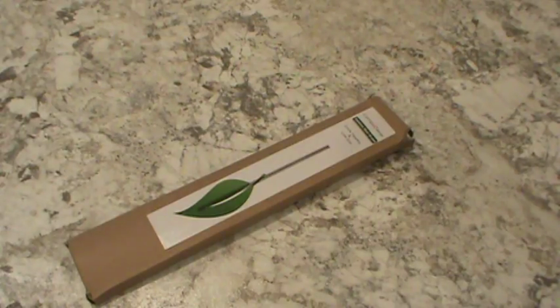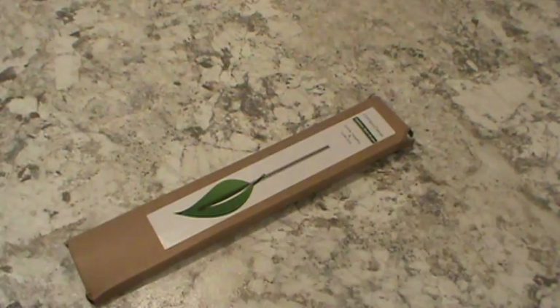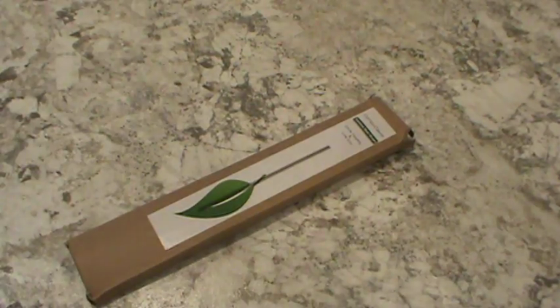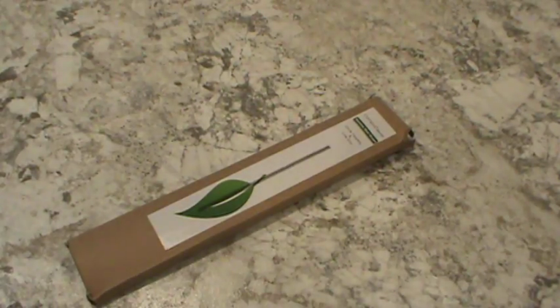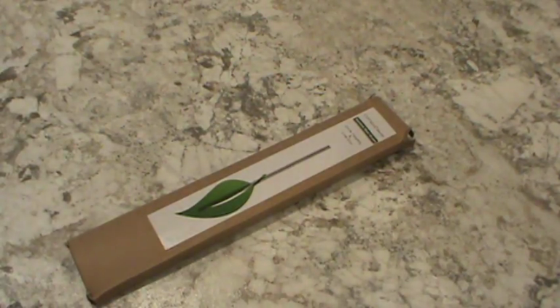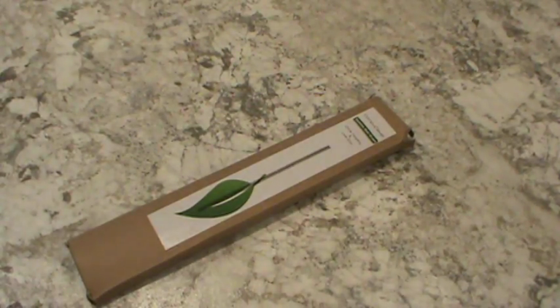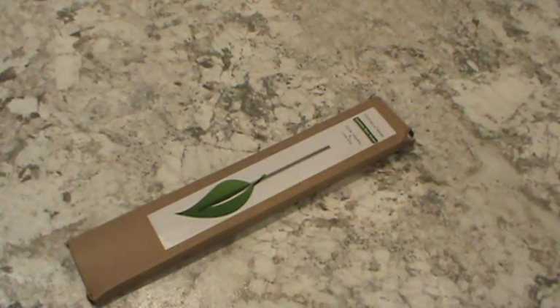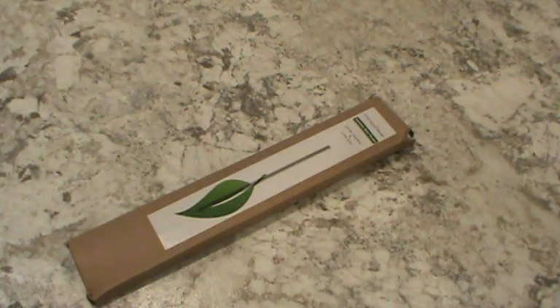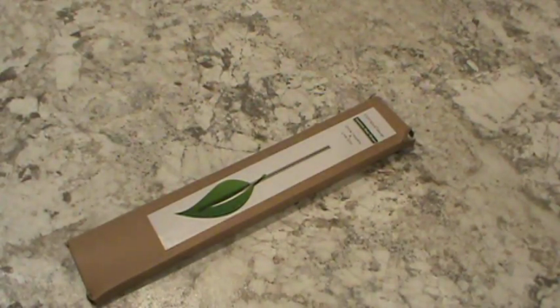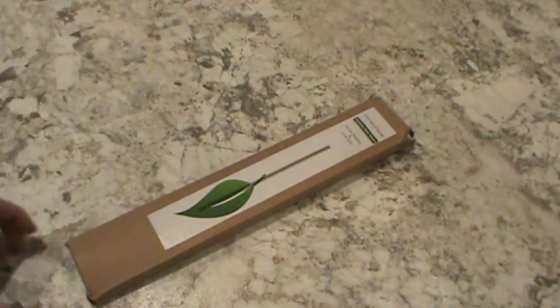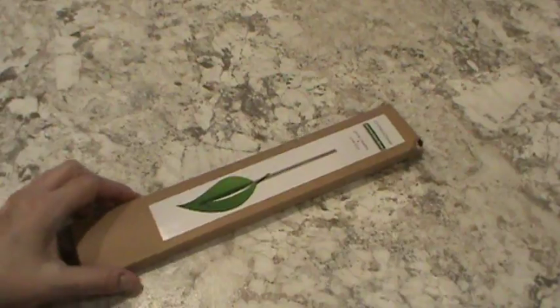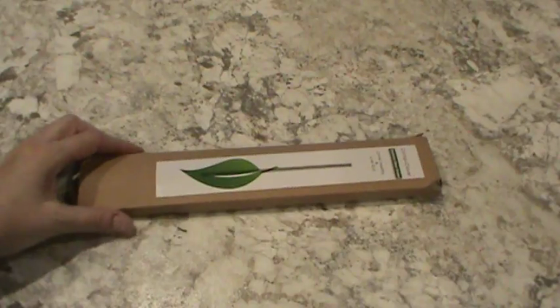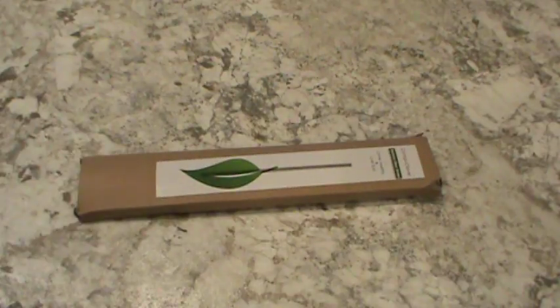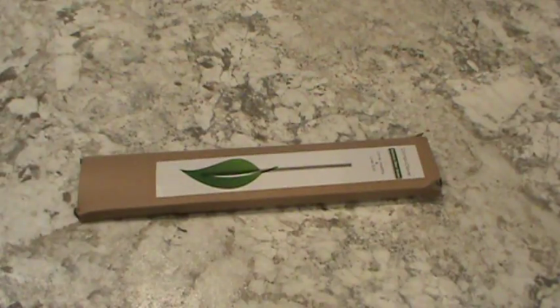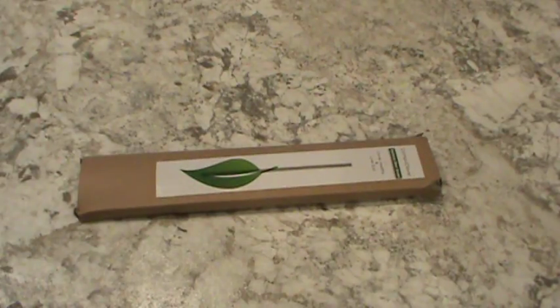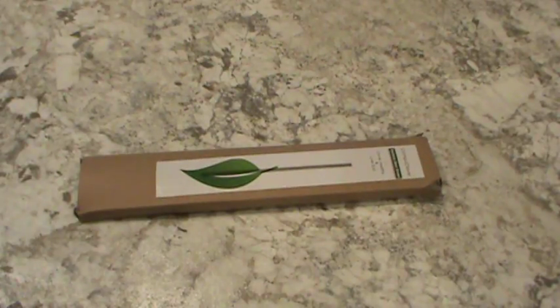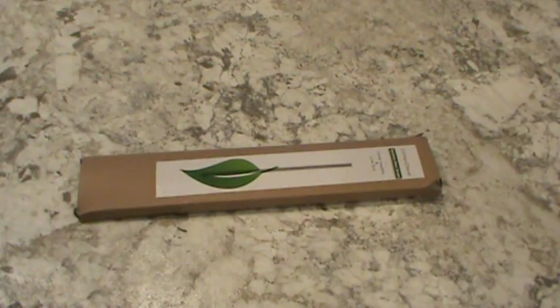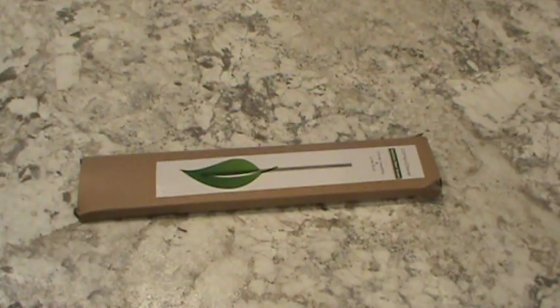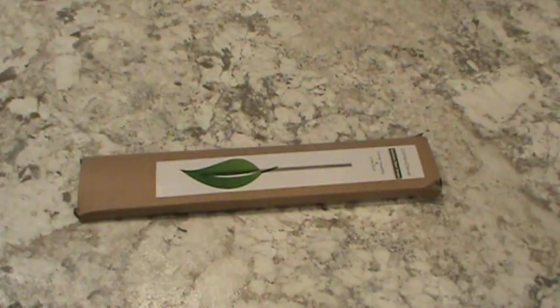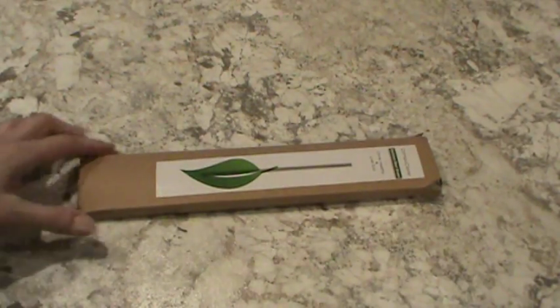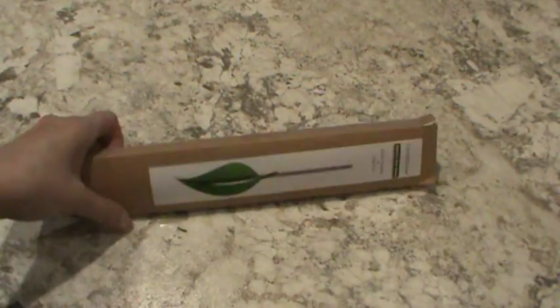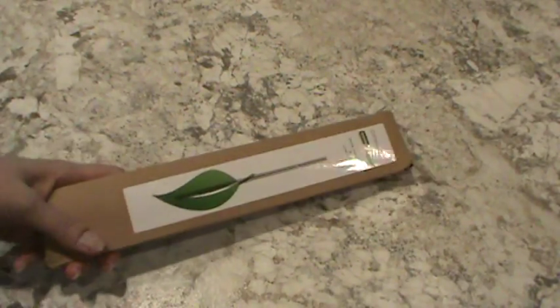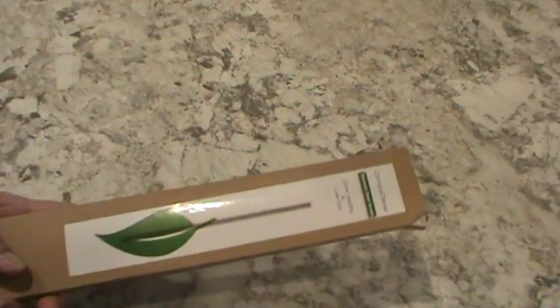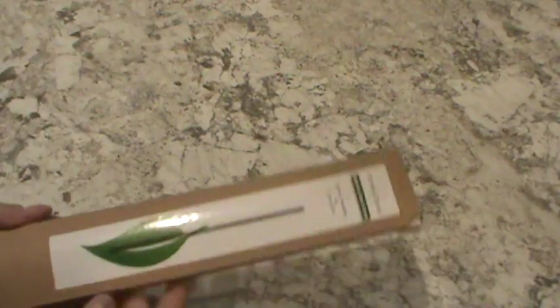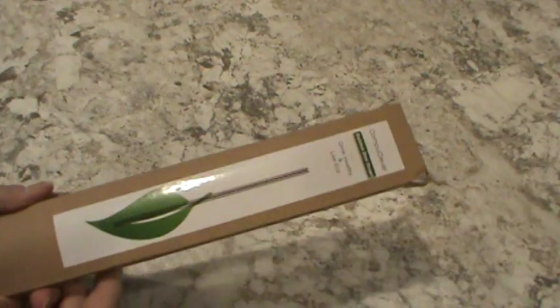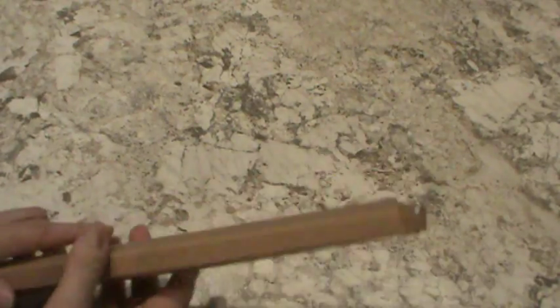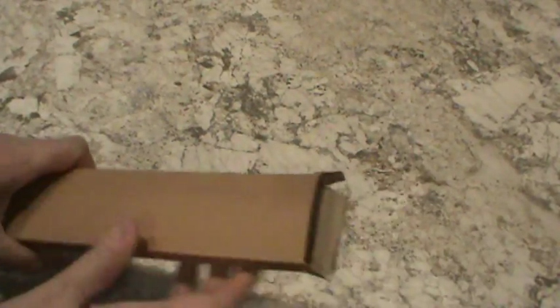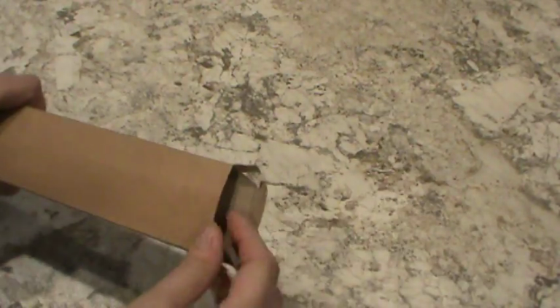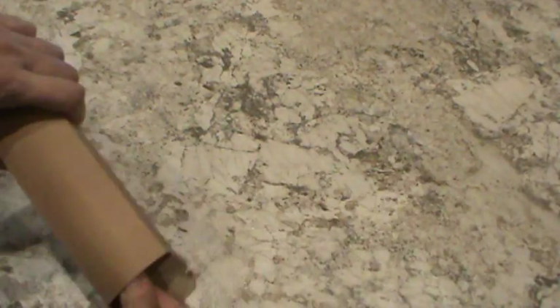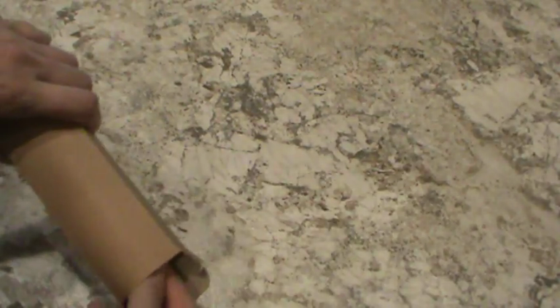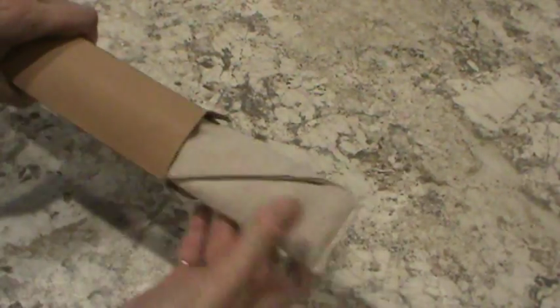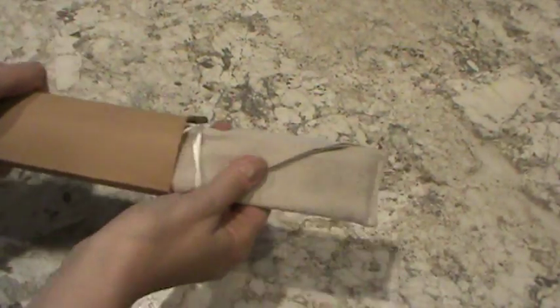Hi, thanks for stopping by my YouTube channel. I just wanted to share a video of some stainless steel straws that I got. It came in this cute box, packaged very nicely.